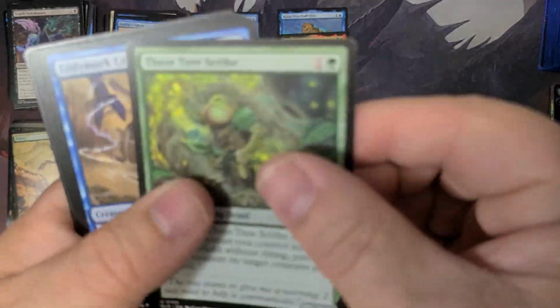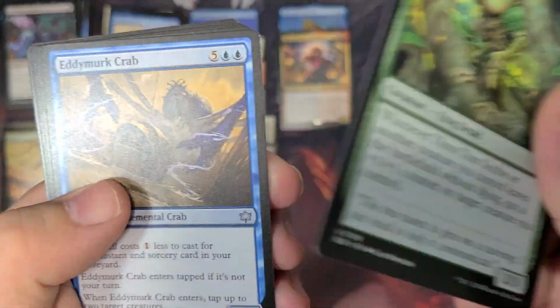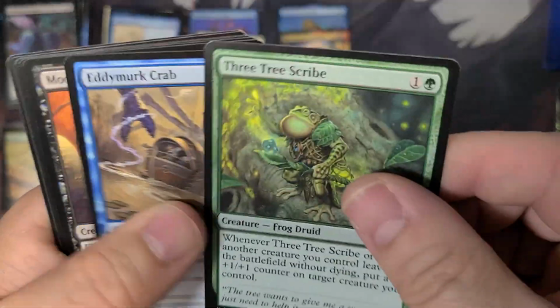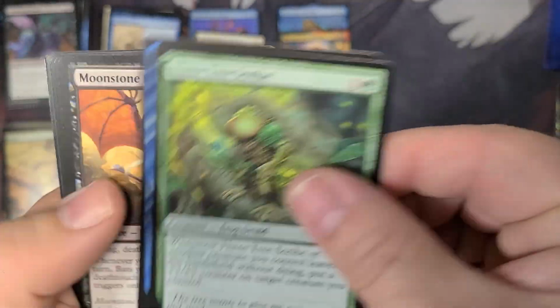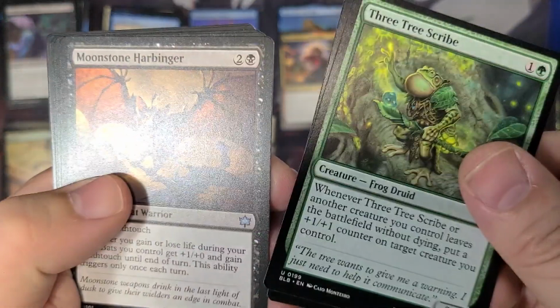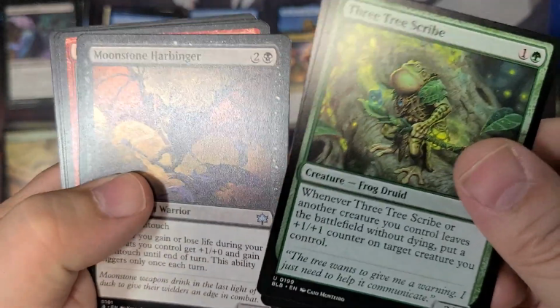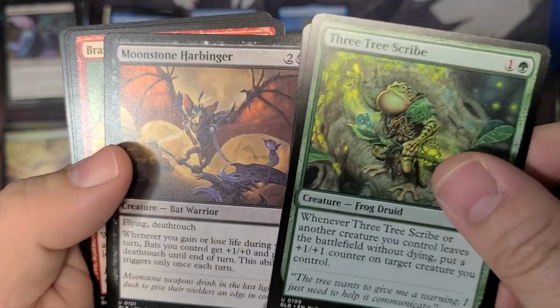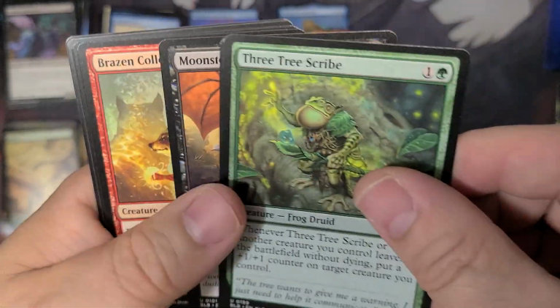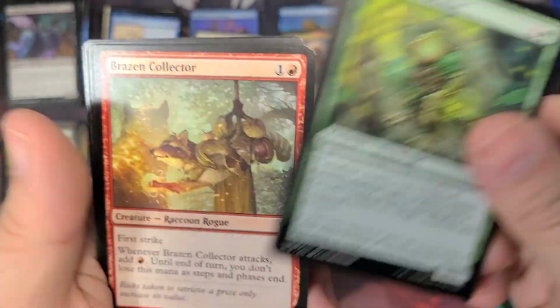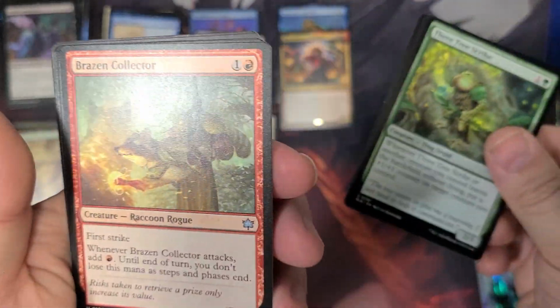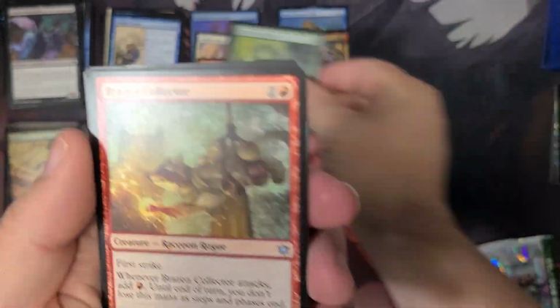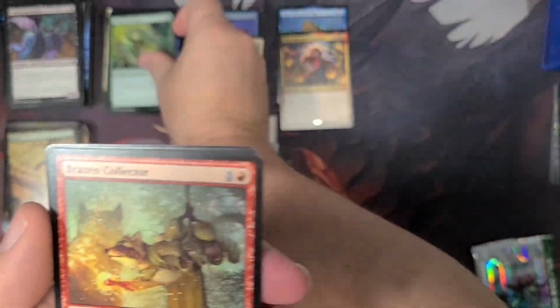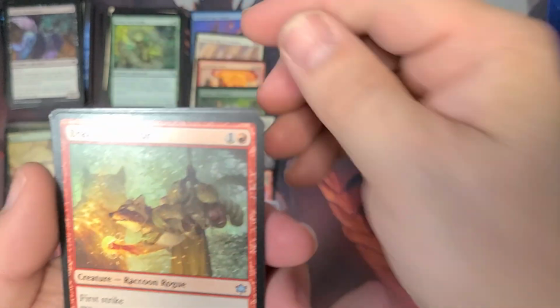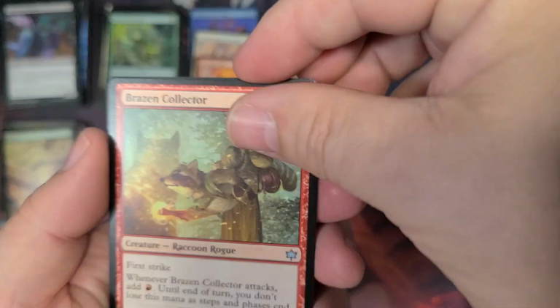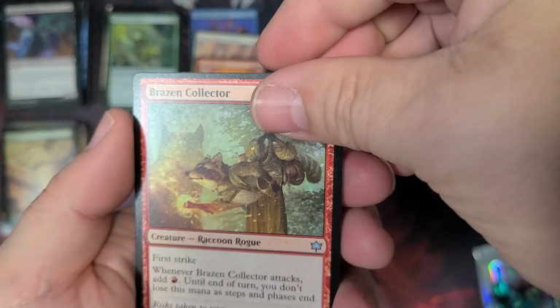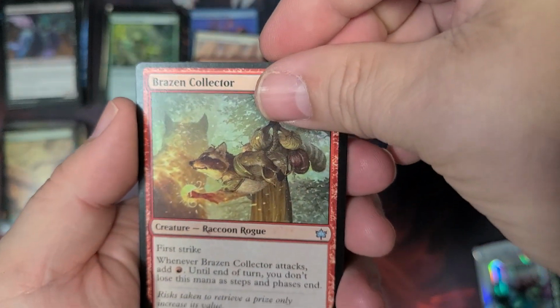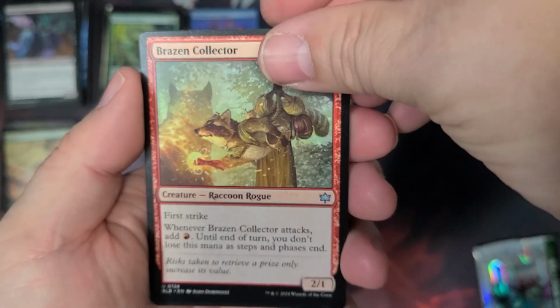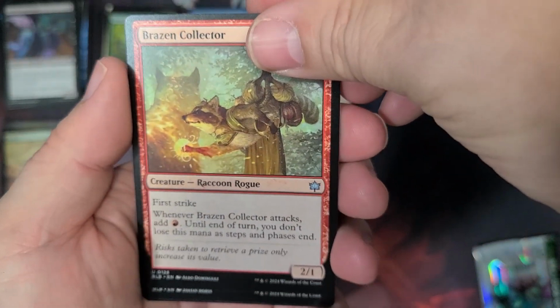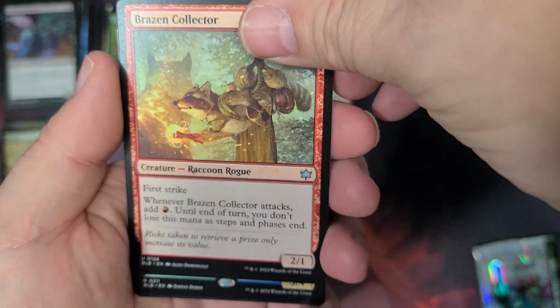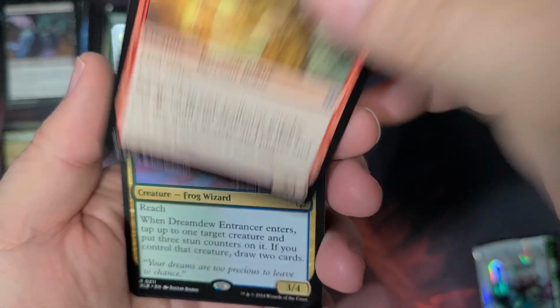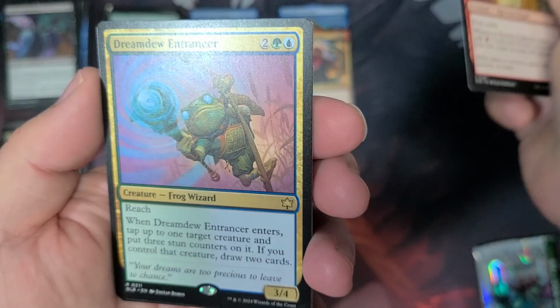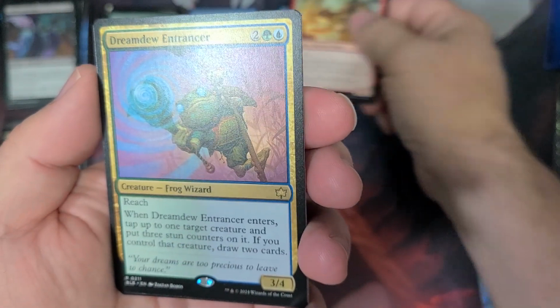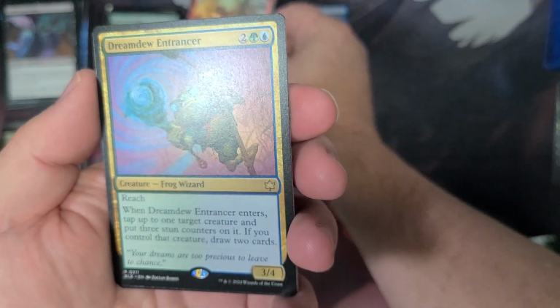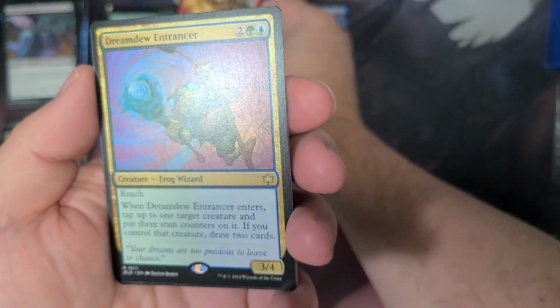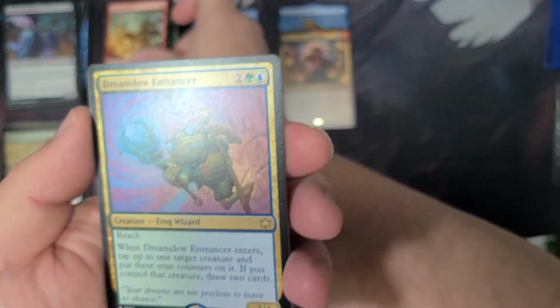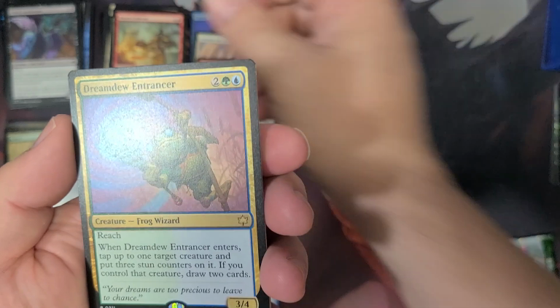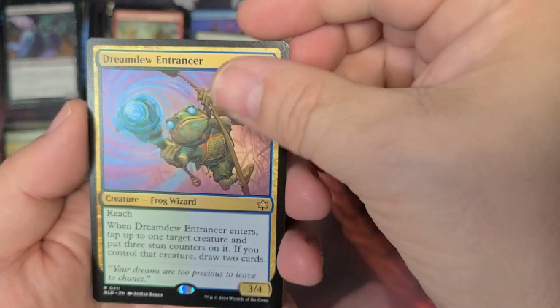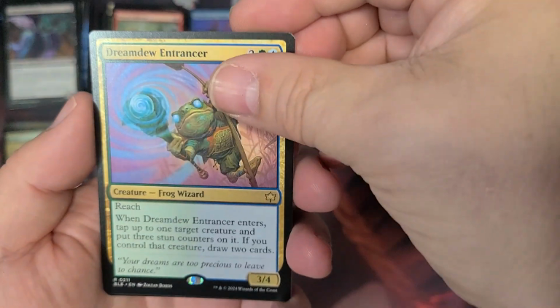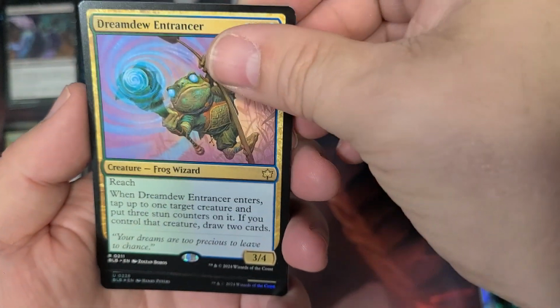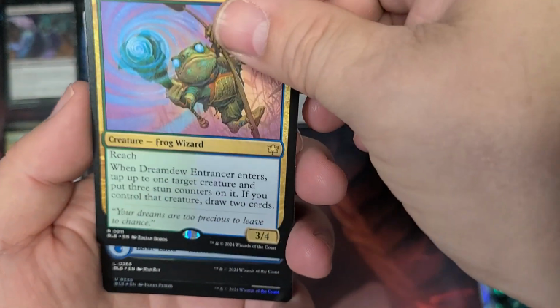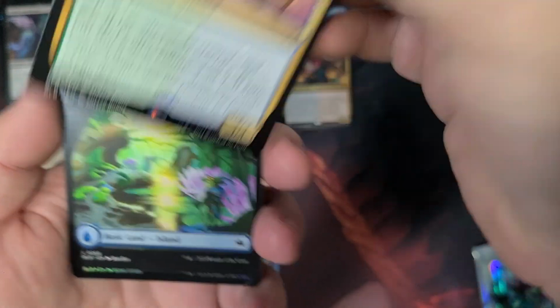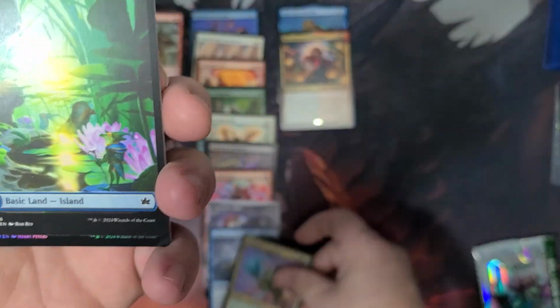There's the Three Tree Scribe, the Harbinger, the Brazen Collector, the Raccoon Rogue. Here we go with one more rare — the Dream Dew Enhancer Frog Wizard. And that's it. Interesting.